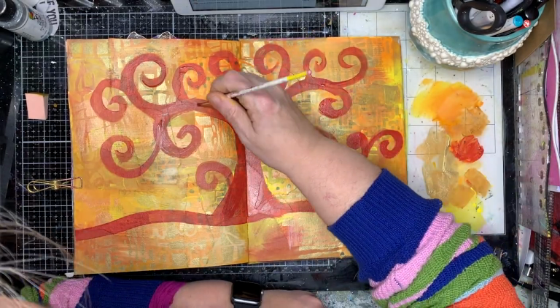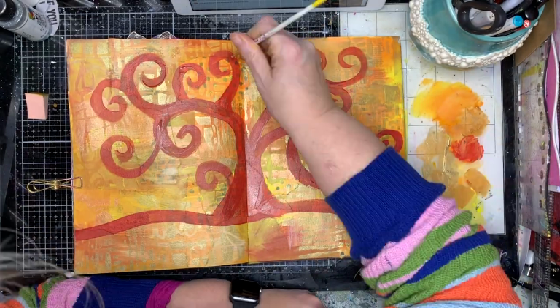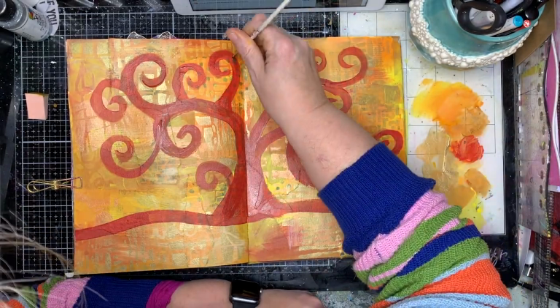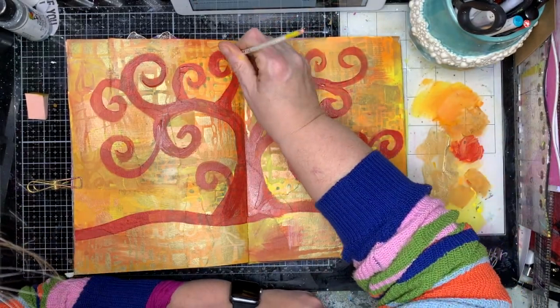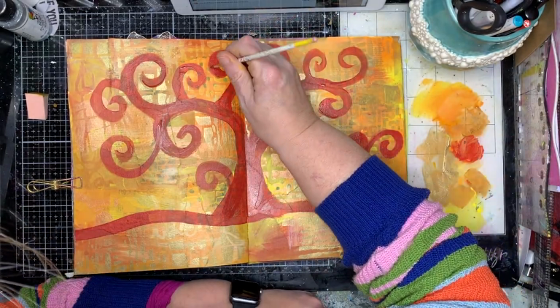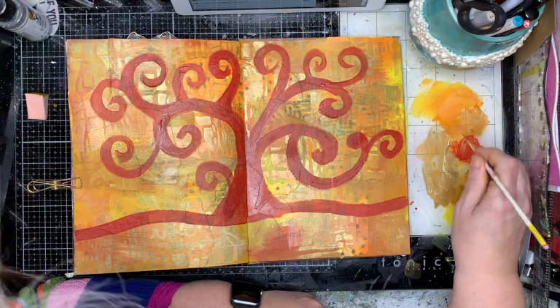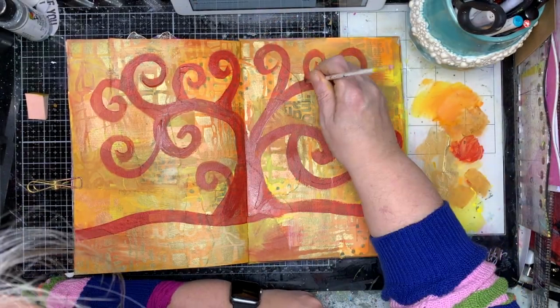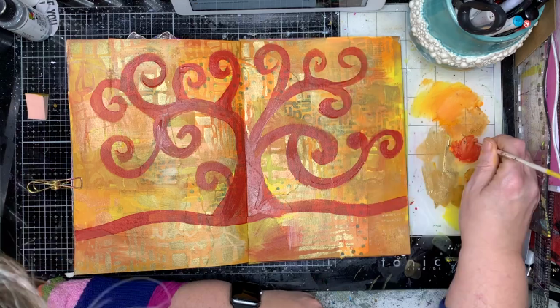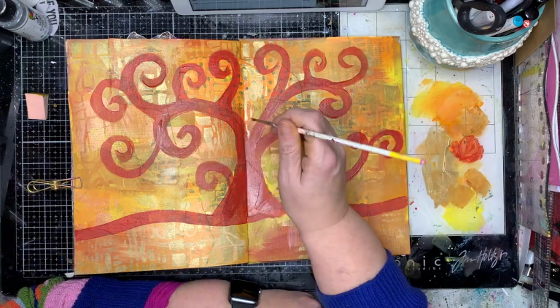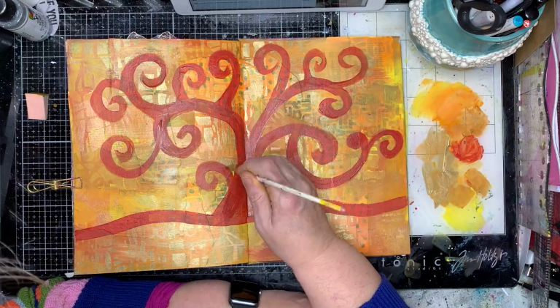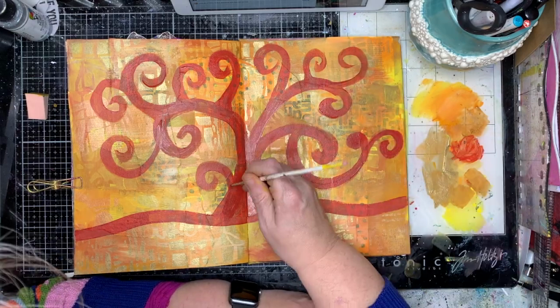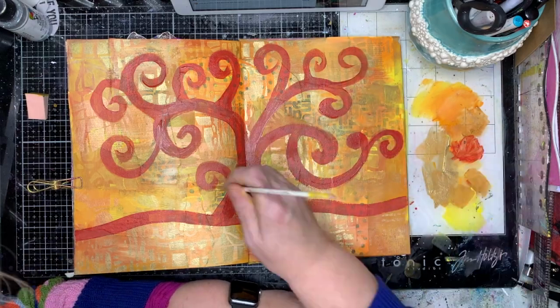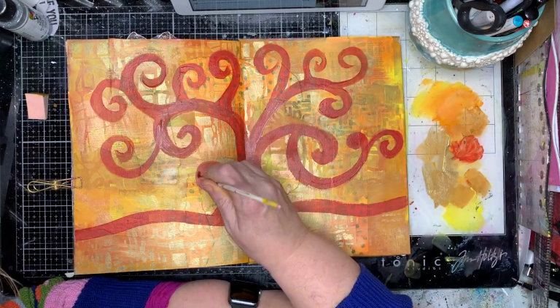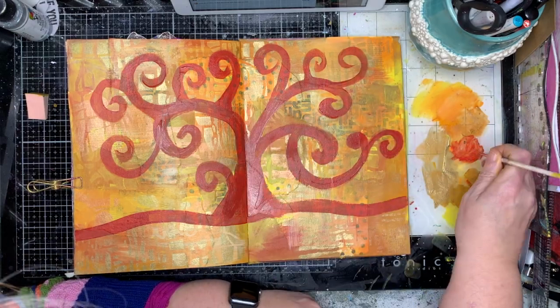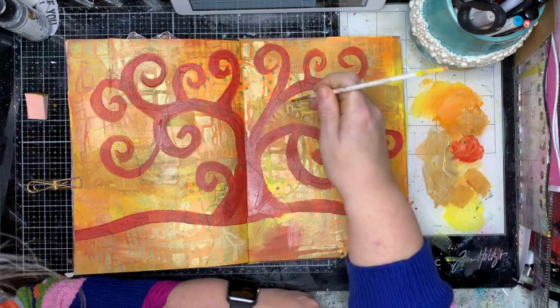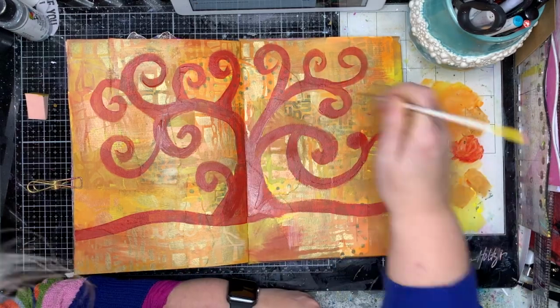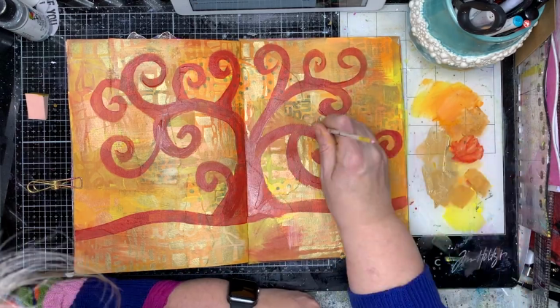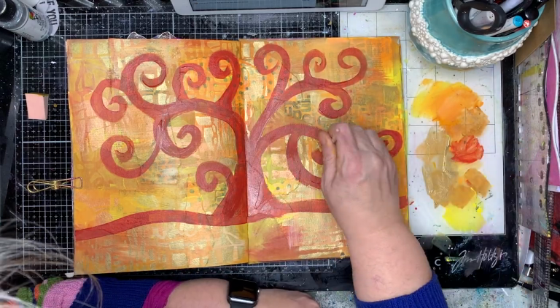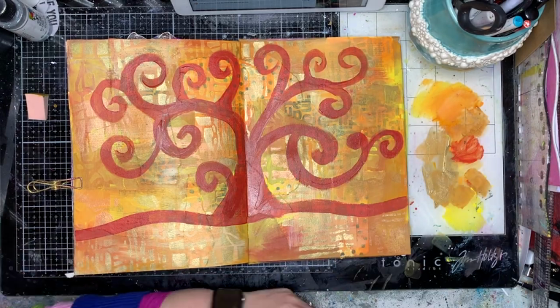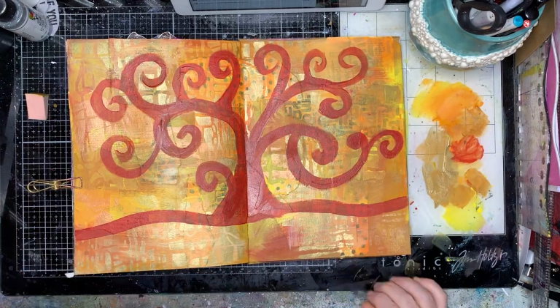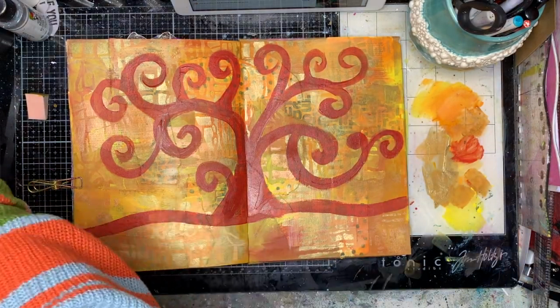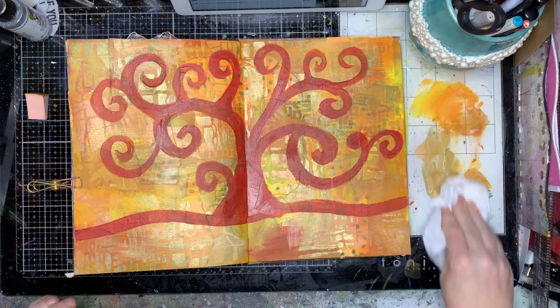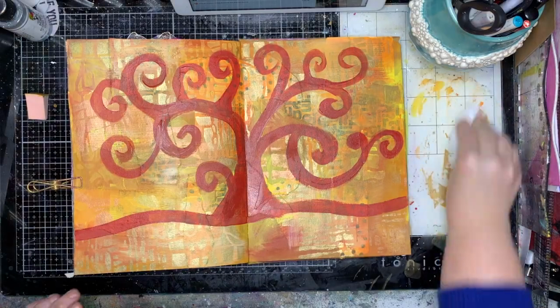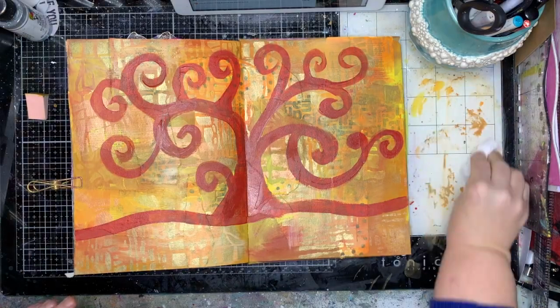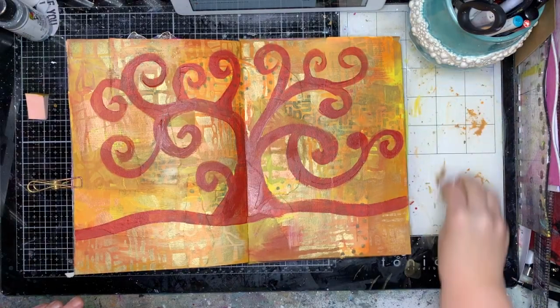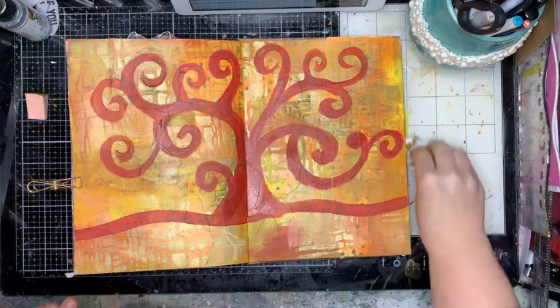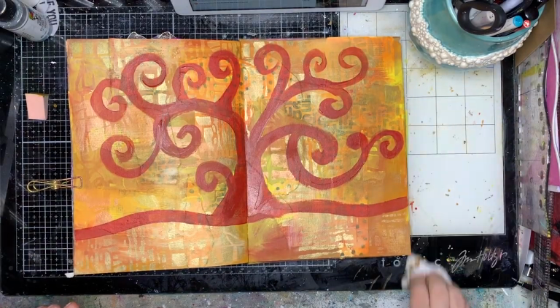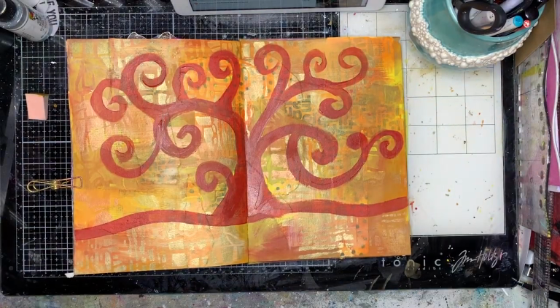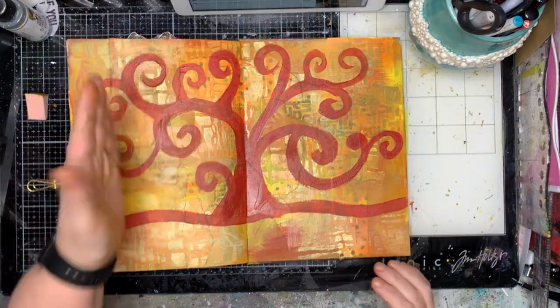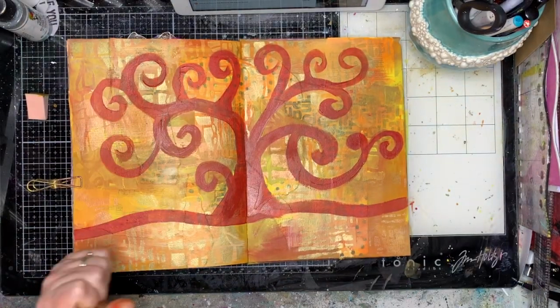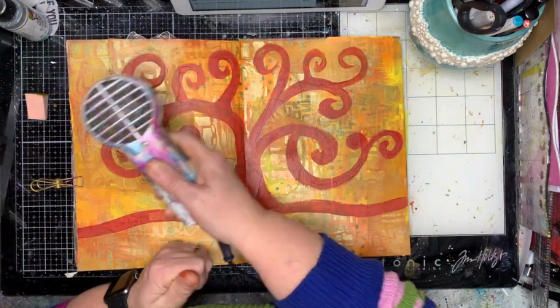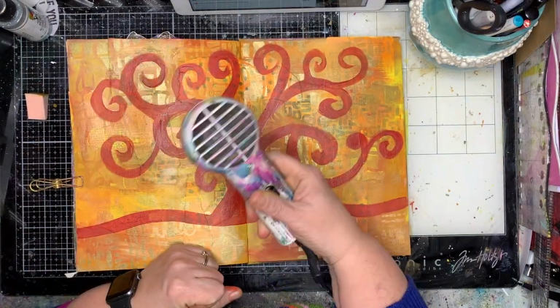I'm just touching up my tree with a finer brush to get all the colors happening and also painting the base at some stage as well.